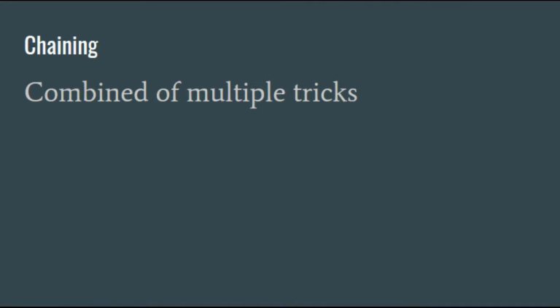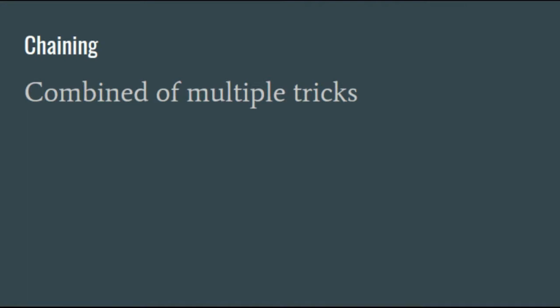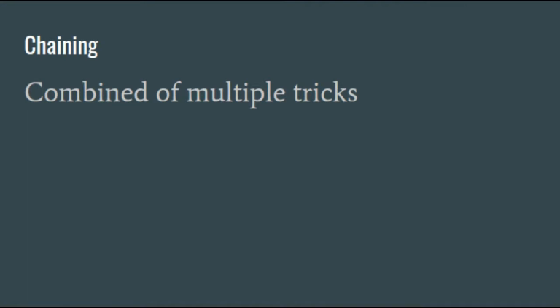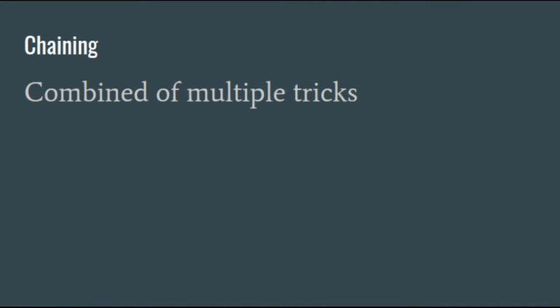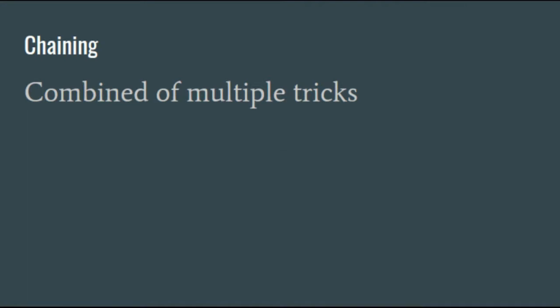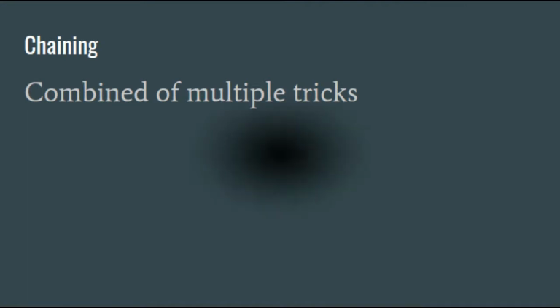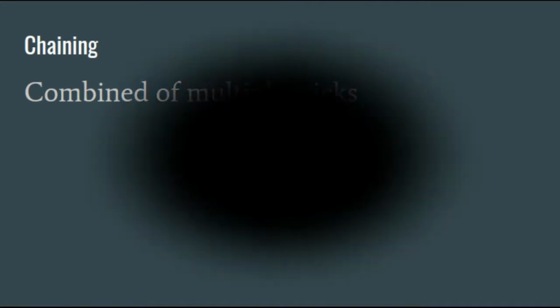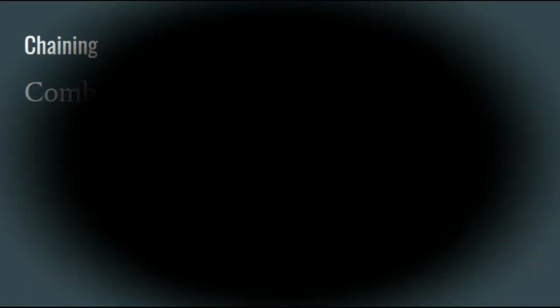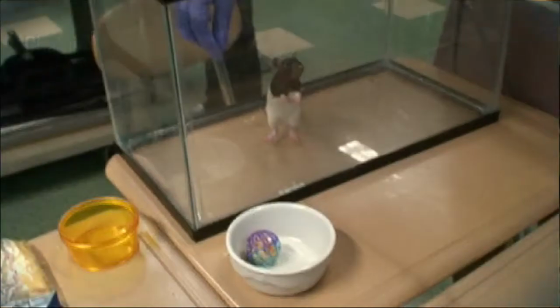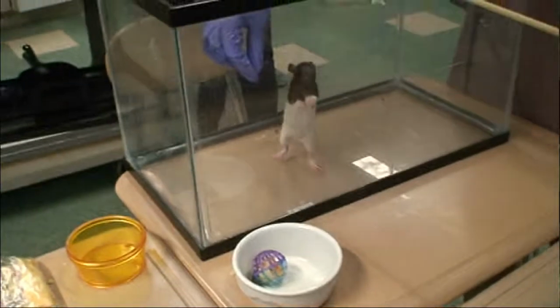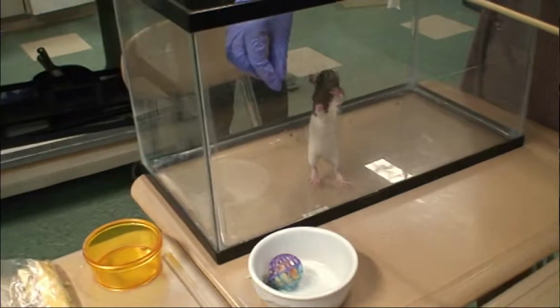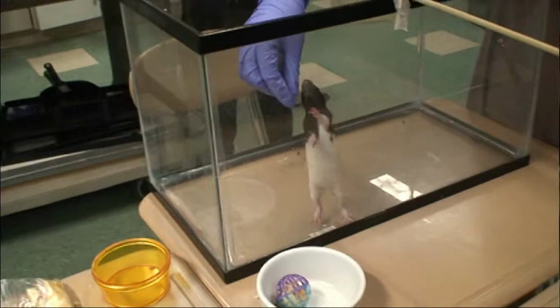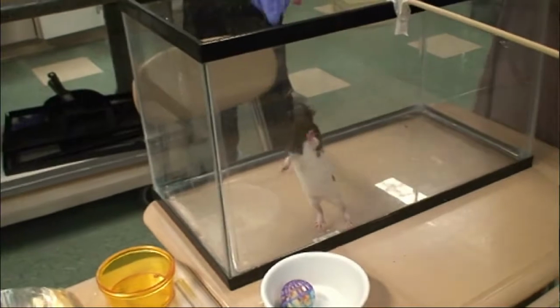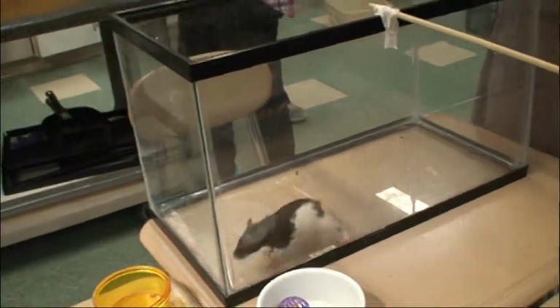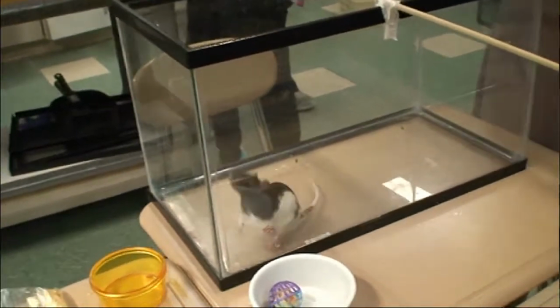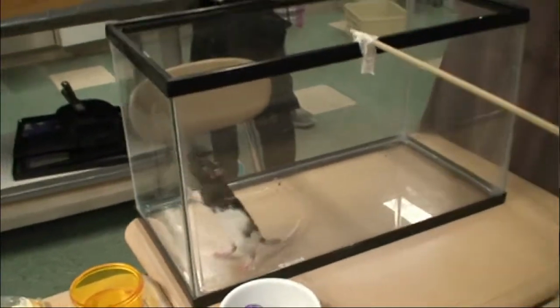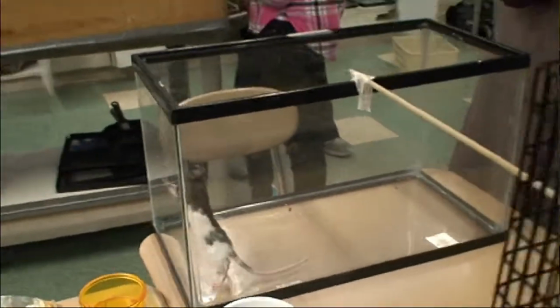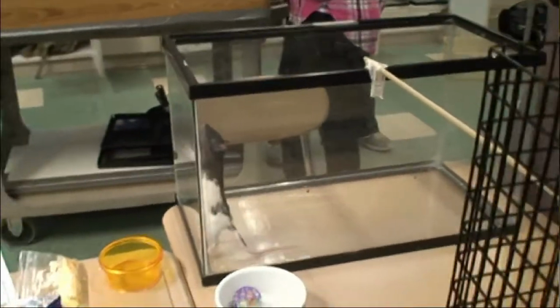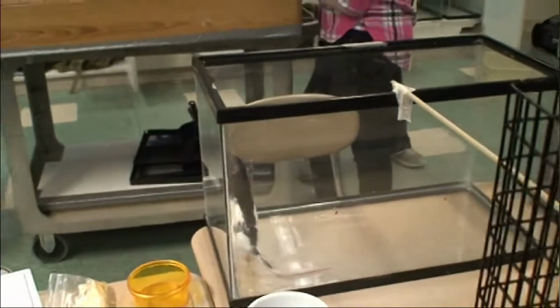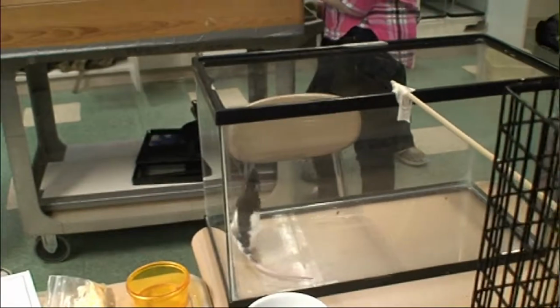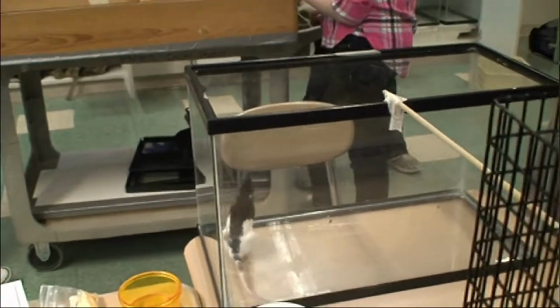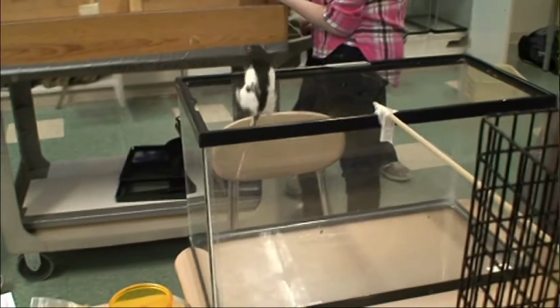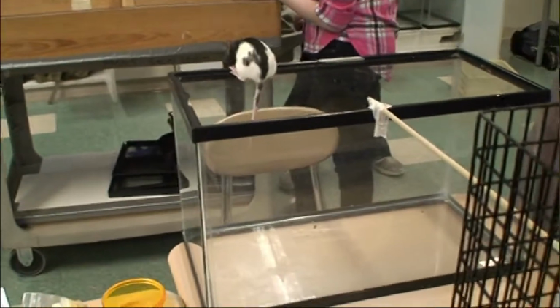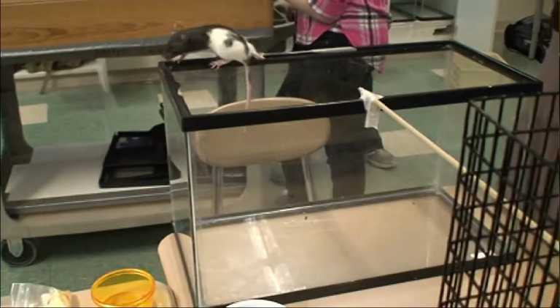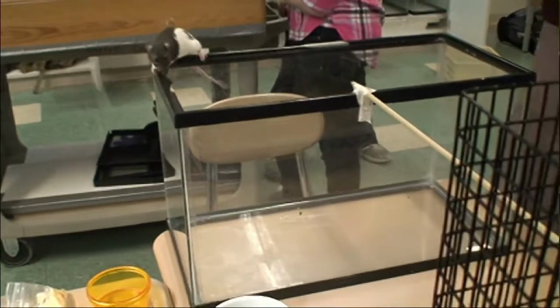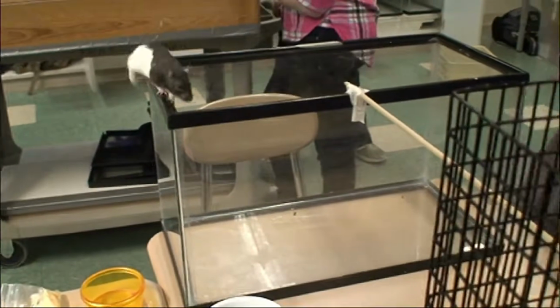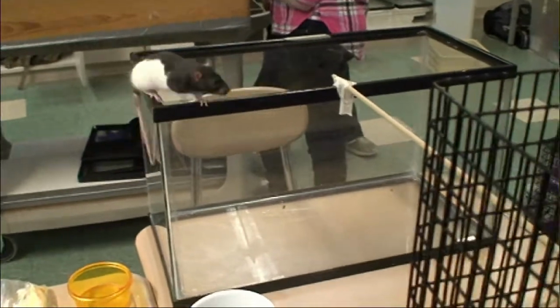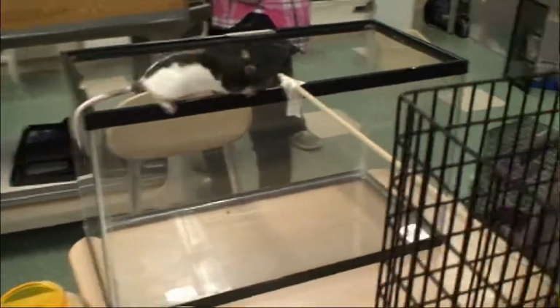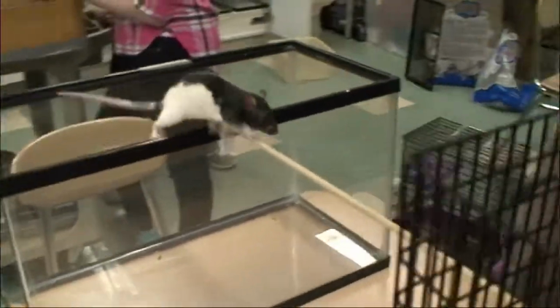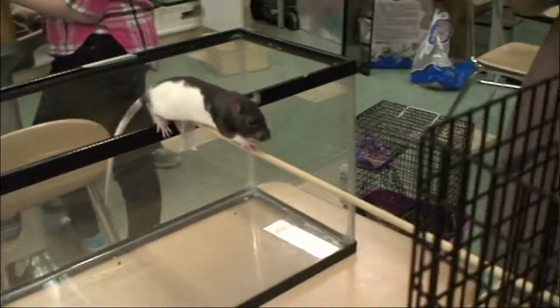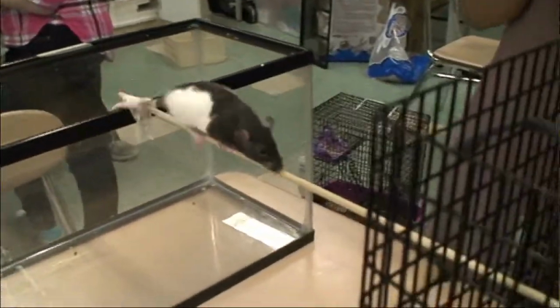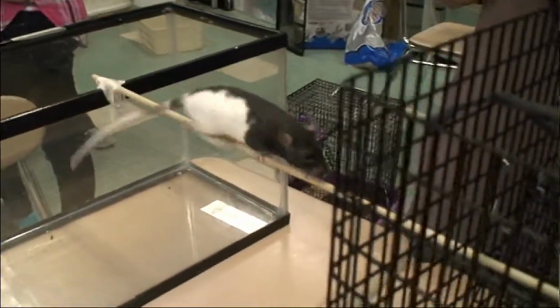Chaining is when you combine multiple tricks. Lola used this when she did the obstacle courses. First, she walked a couple of steps, then she jumped out of the tank, walked across the rope, and did the click and food trick.